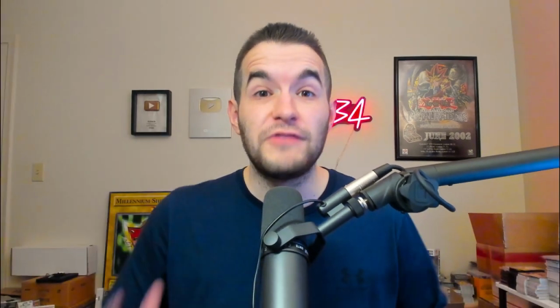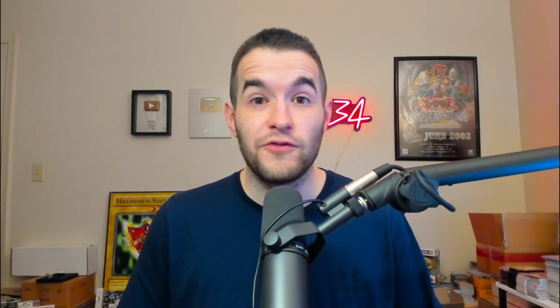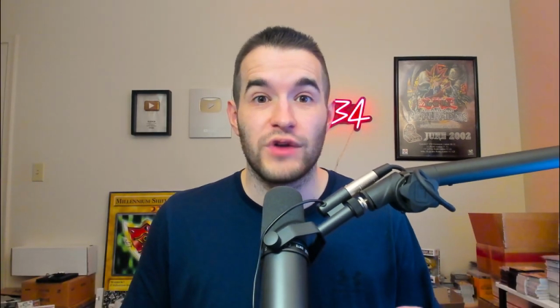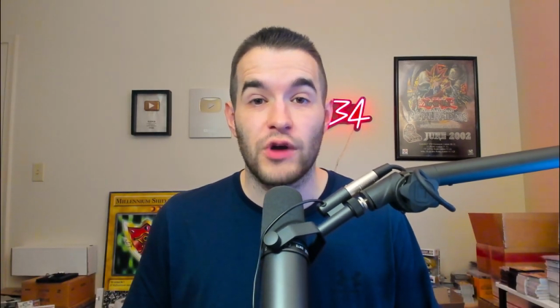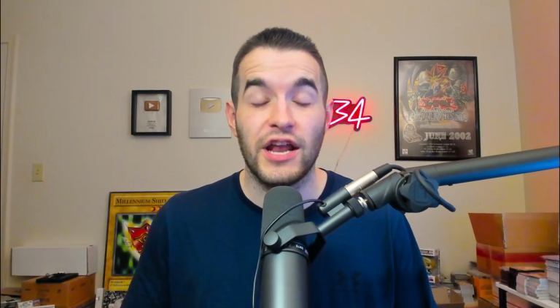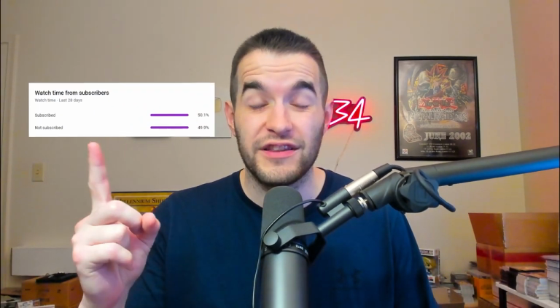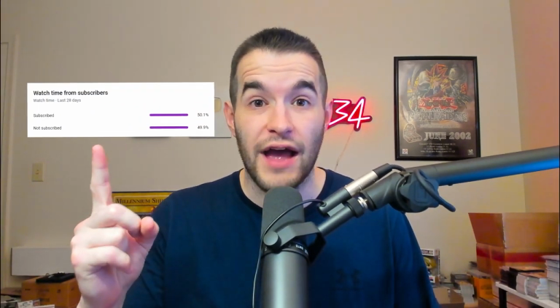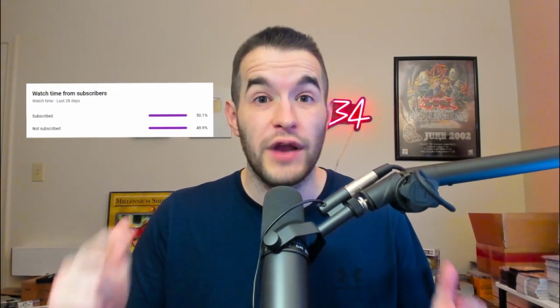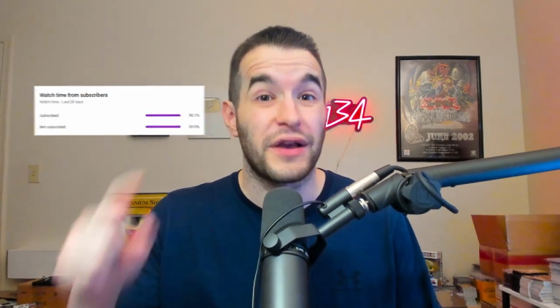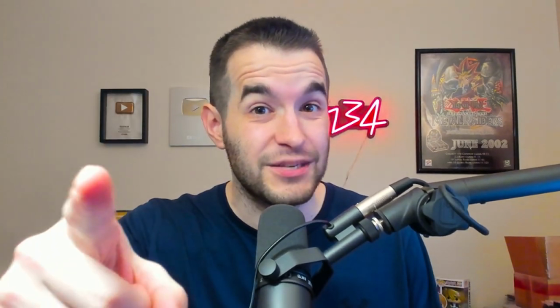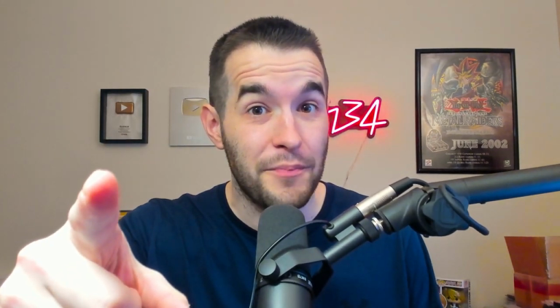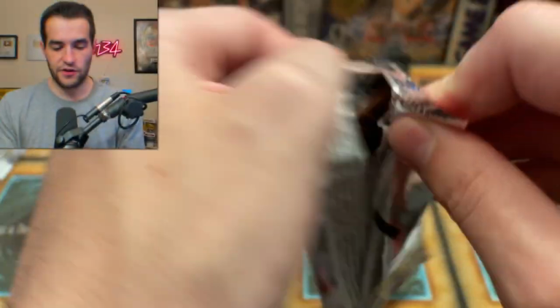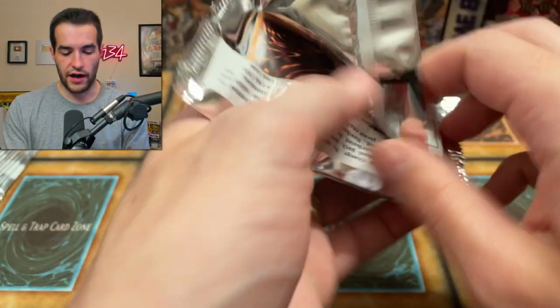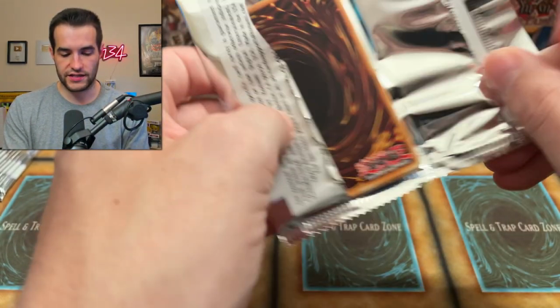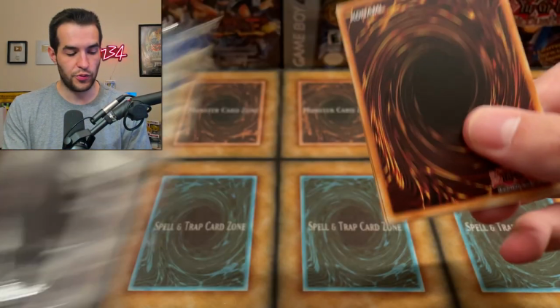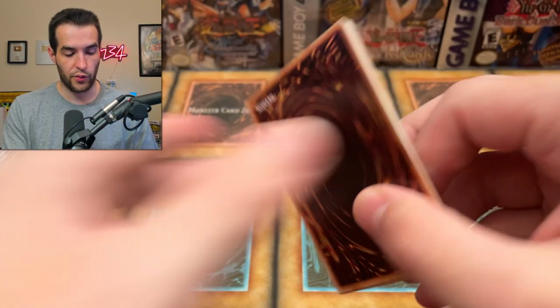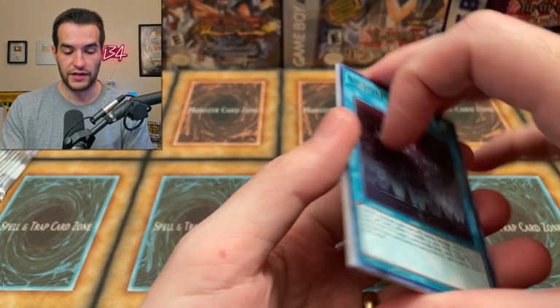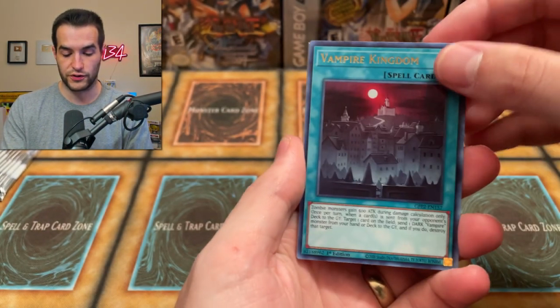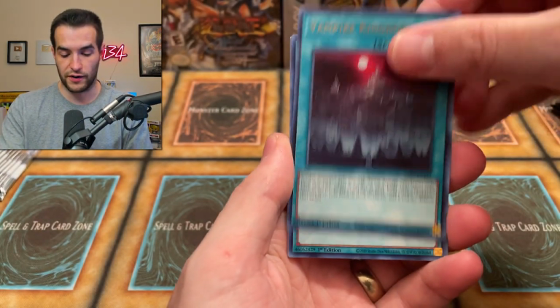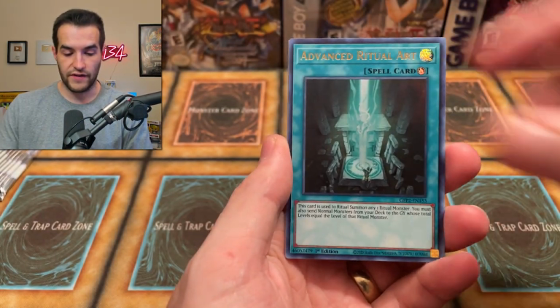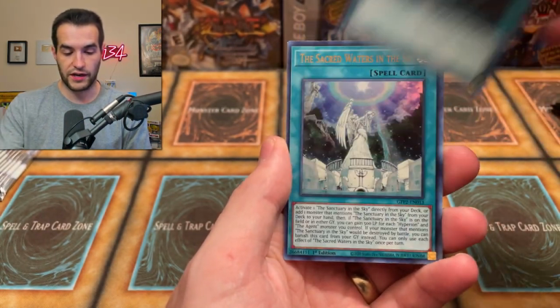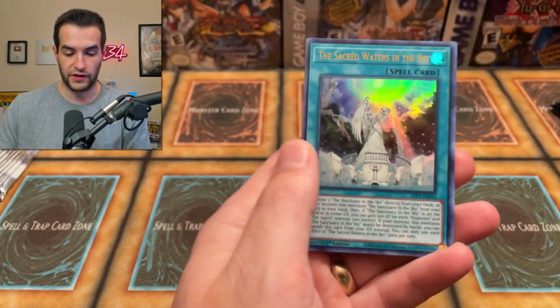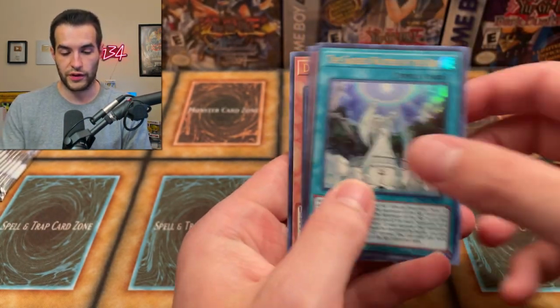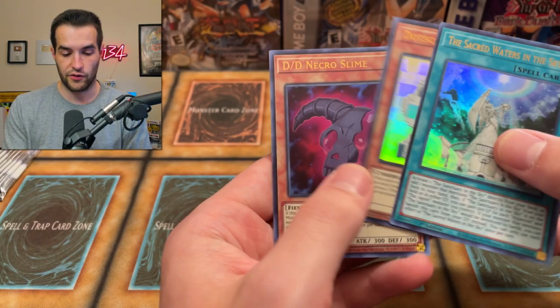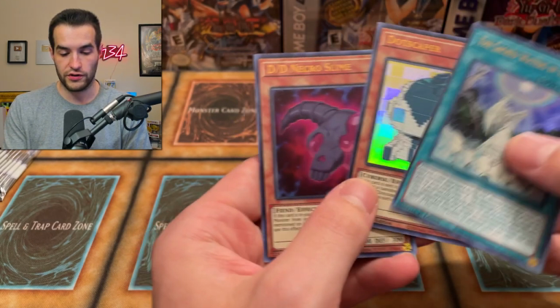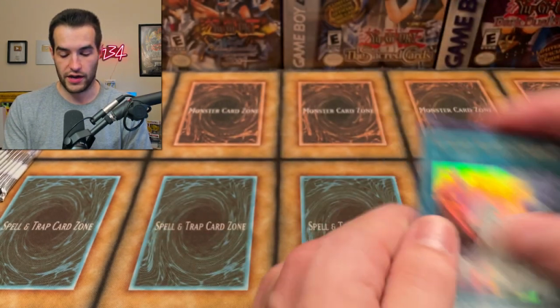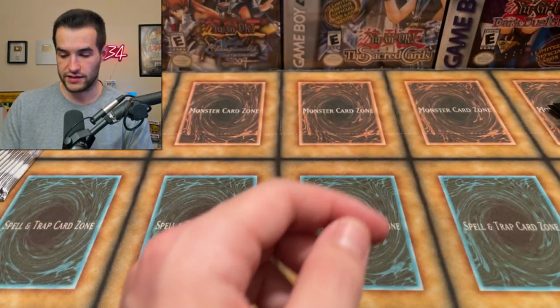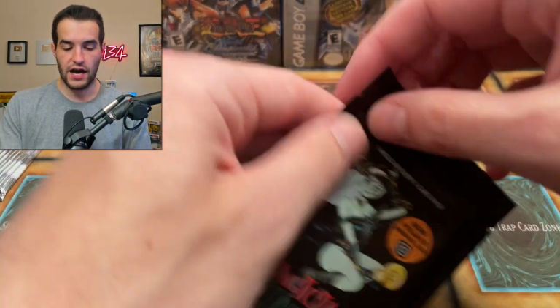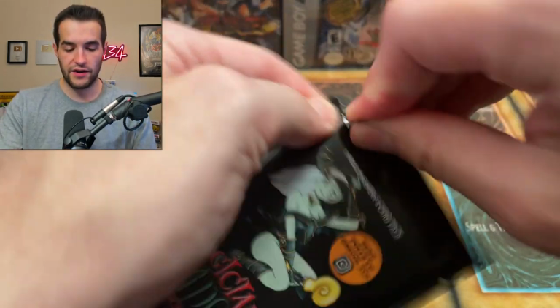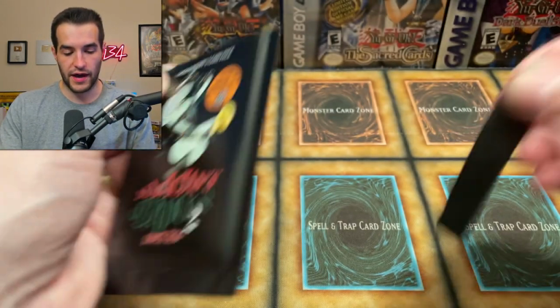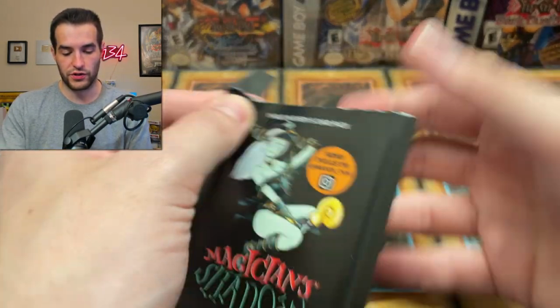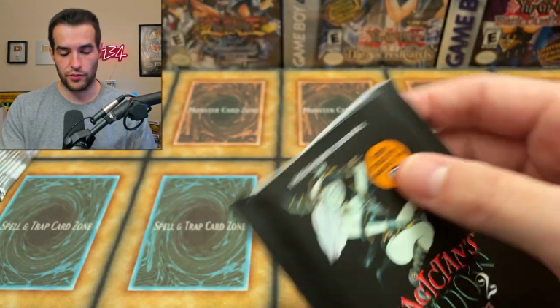50% of you guys are not subscribed to the channel according to this graph, so go down below and click that subscribe button. Continuing on — solid pull there, one of our best pulls so far. Vampire Kingdom, Advanced Ritual, Sacred Waters, and Dotscaper — not bad. What shall we pull here?